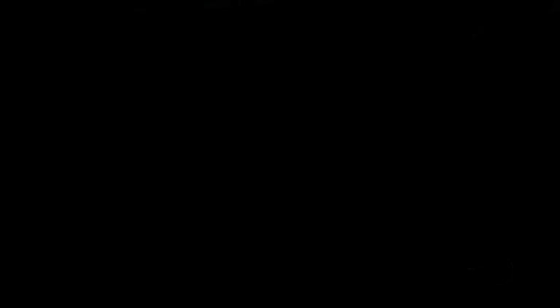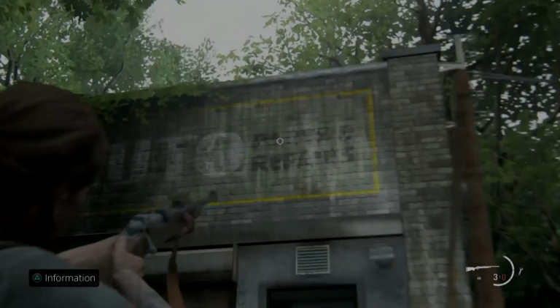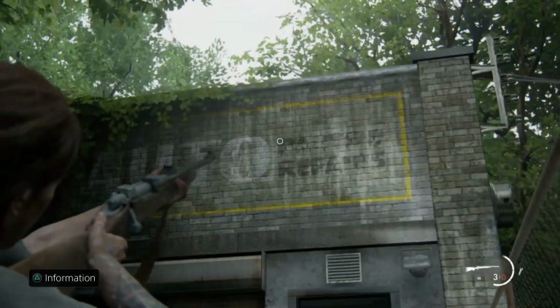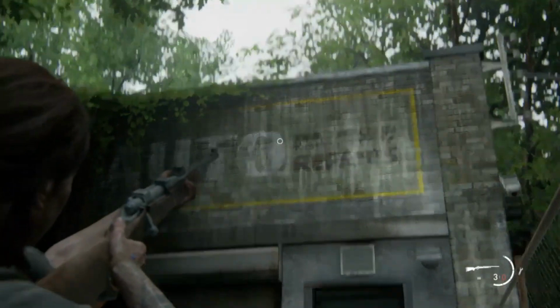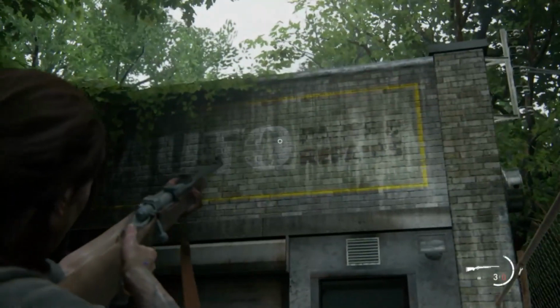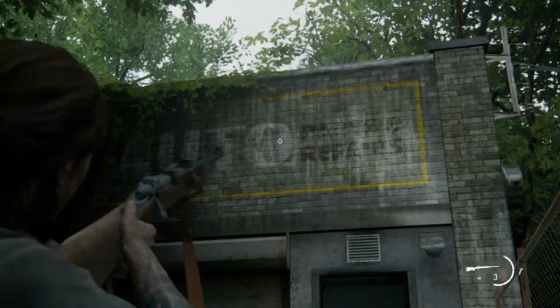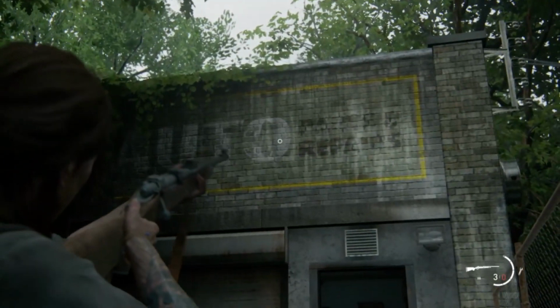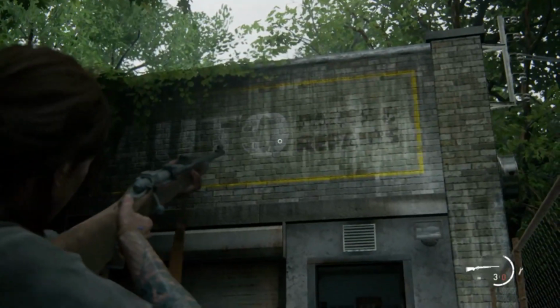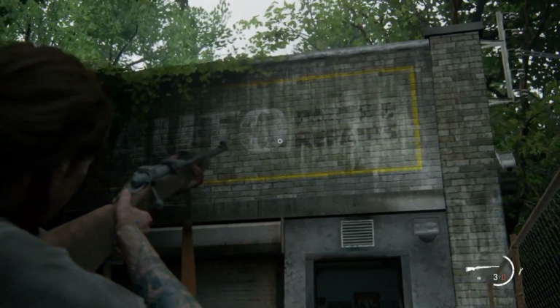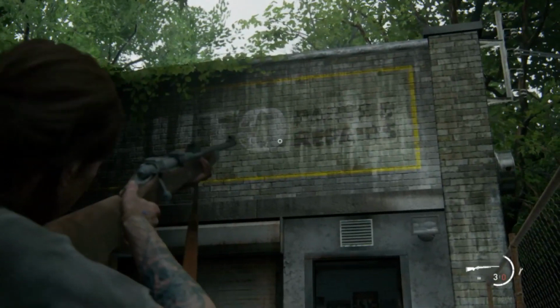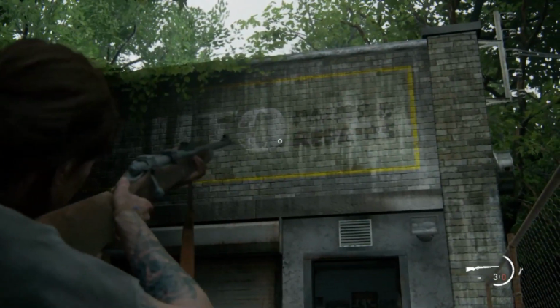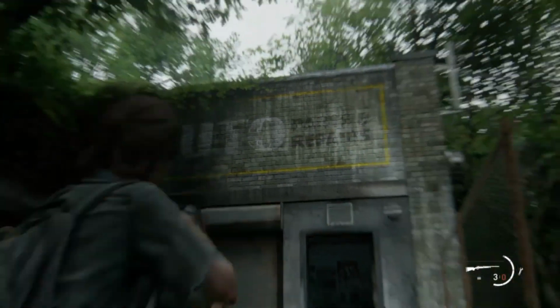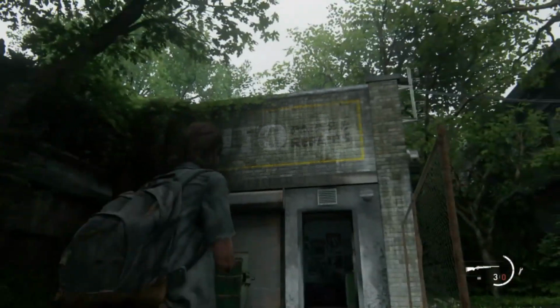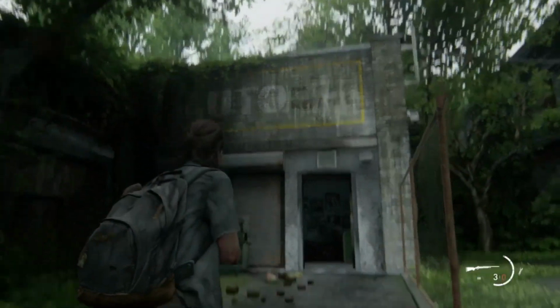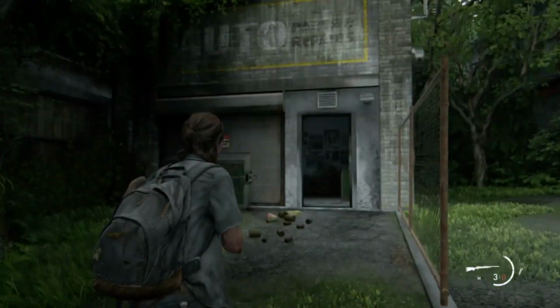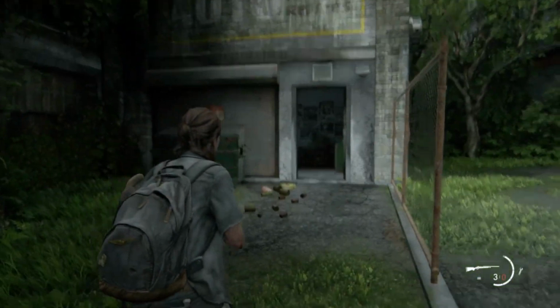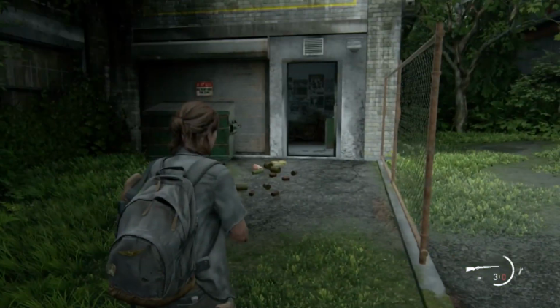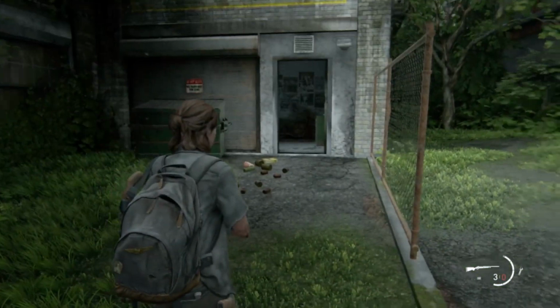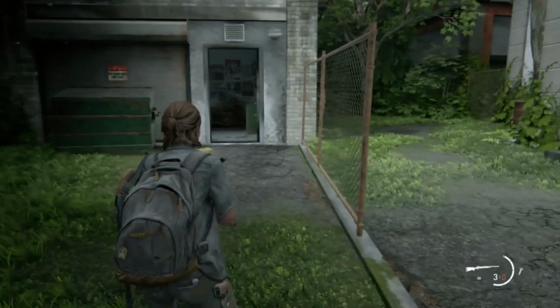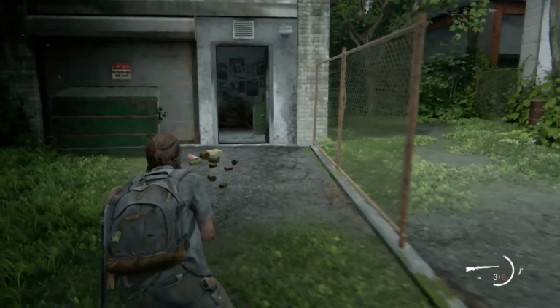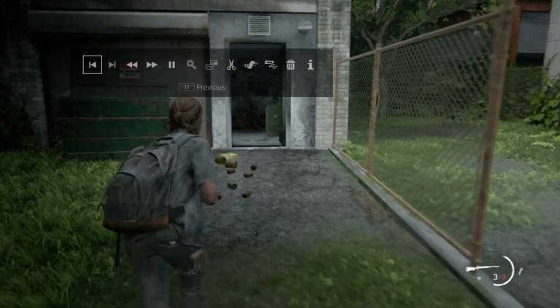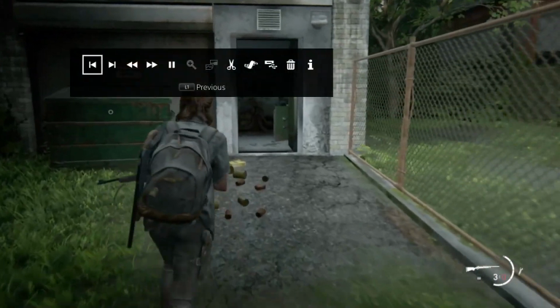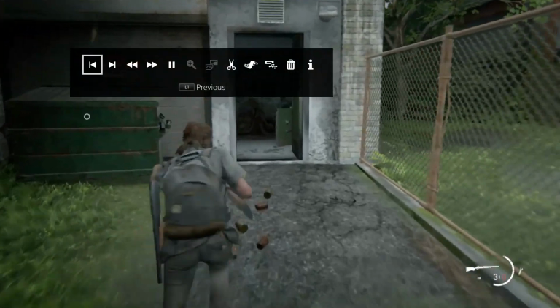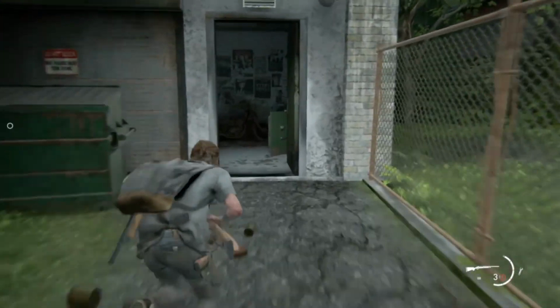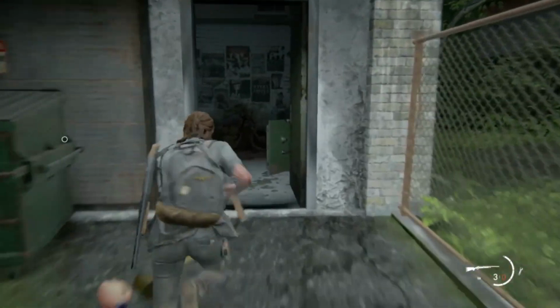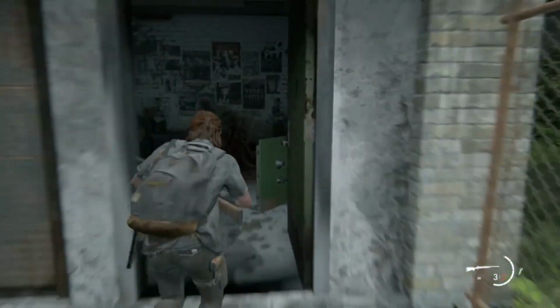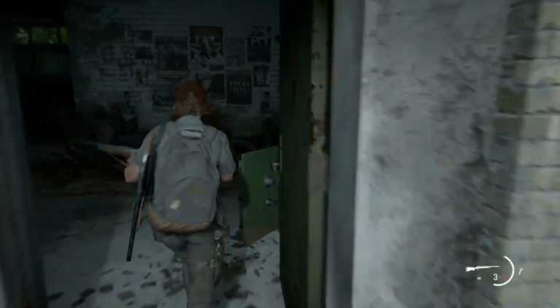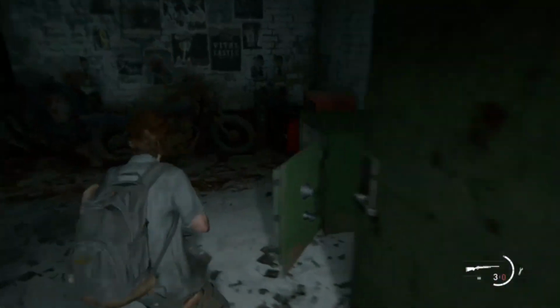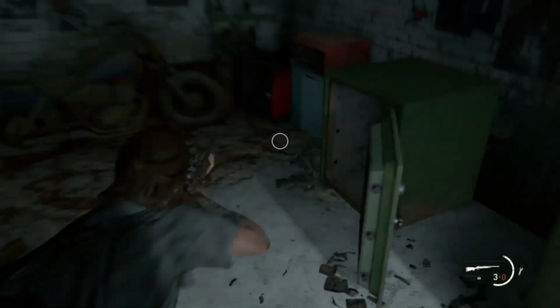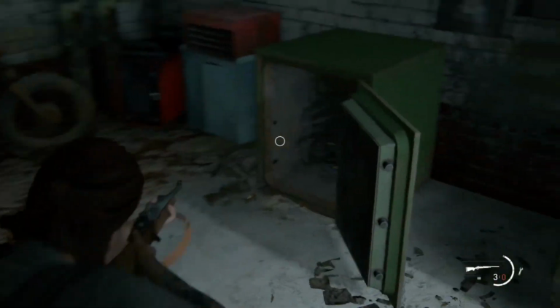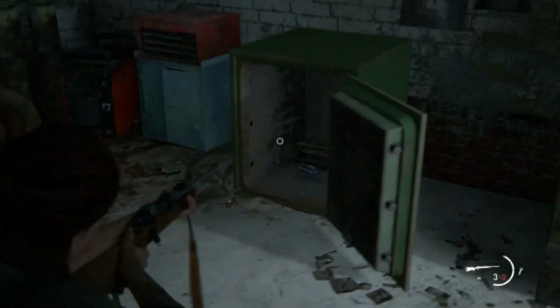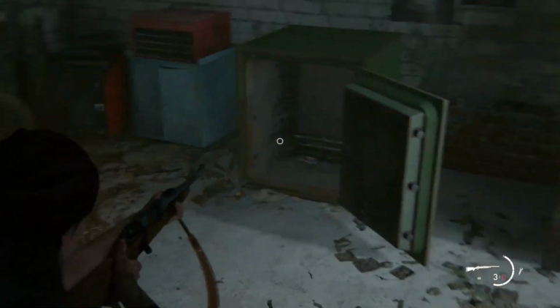Right, so if you can't get this safe open, which is behind the tattoo parlour and the hairdressers, you need to go to another shop and clear out some zombies first and get the code.